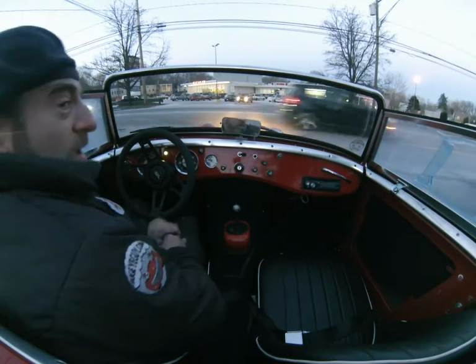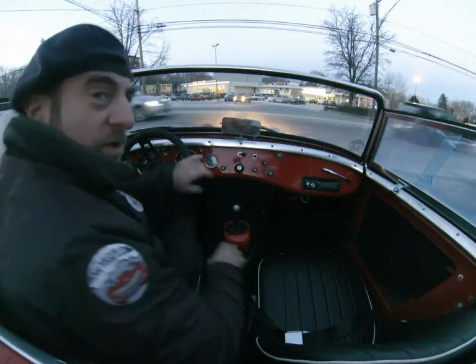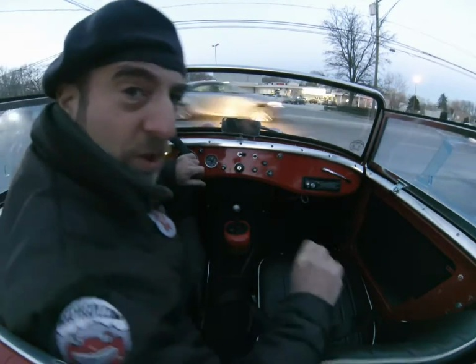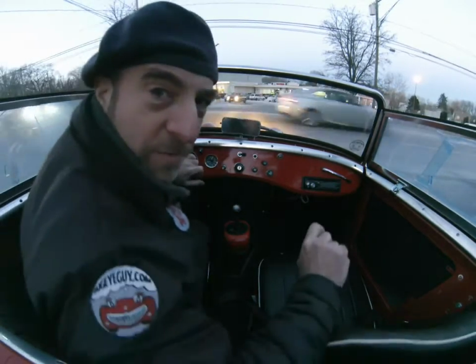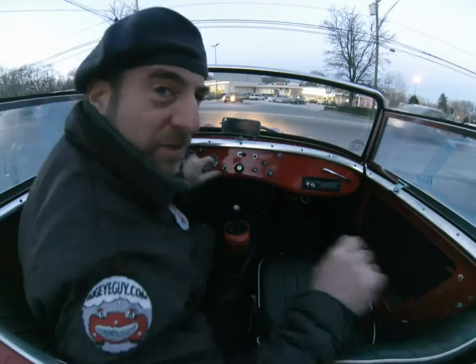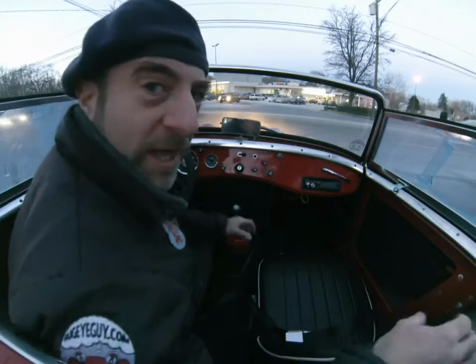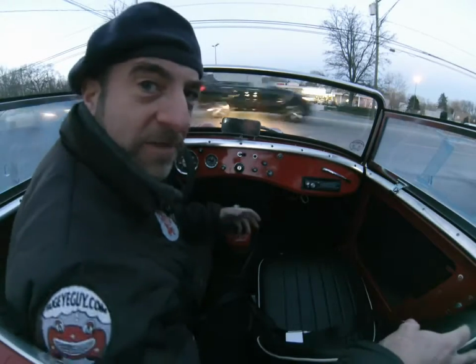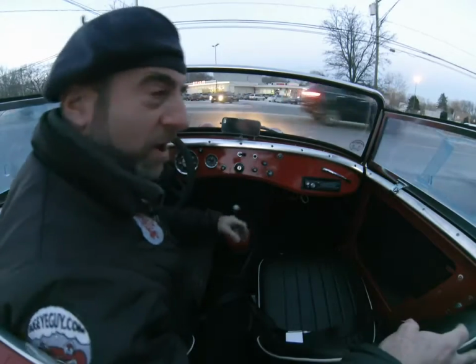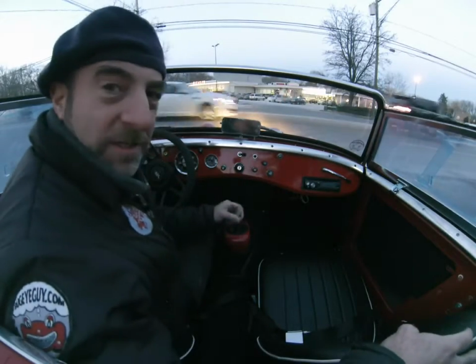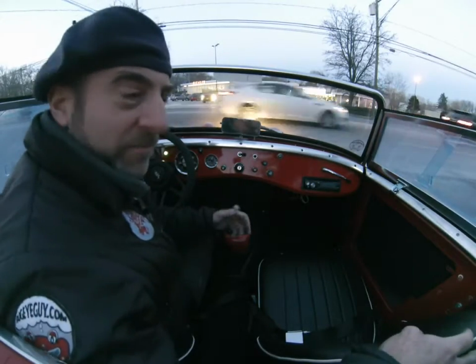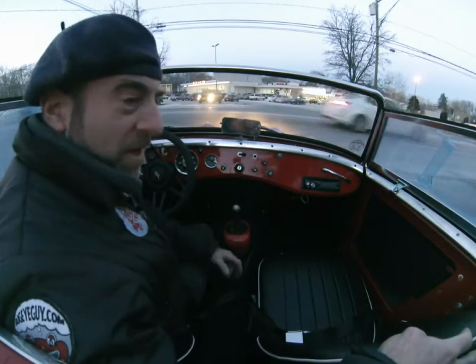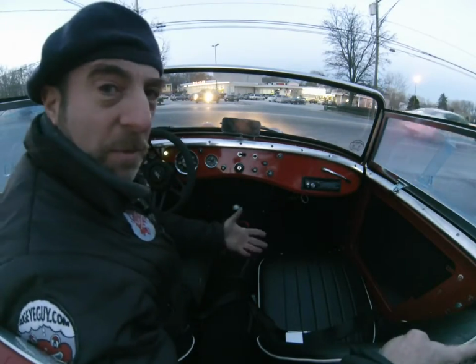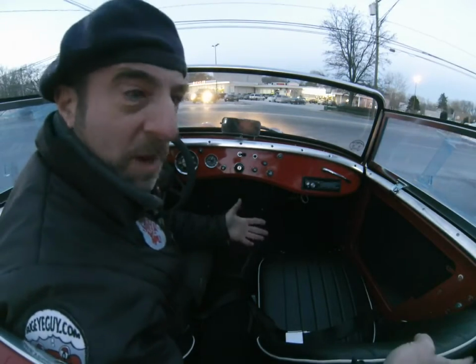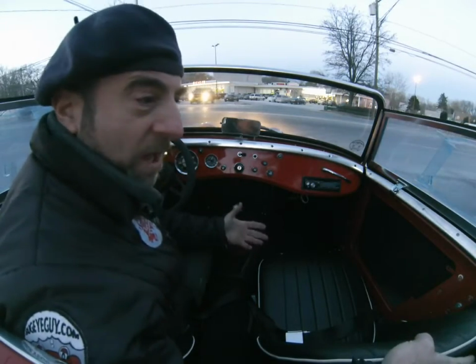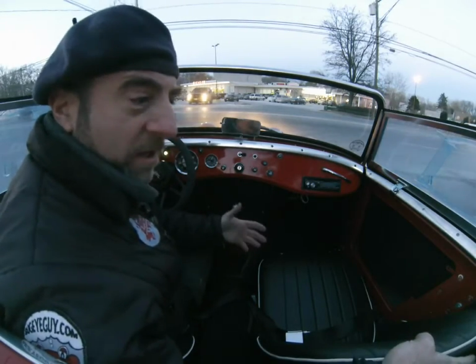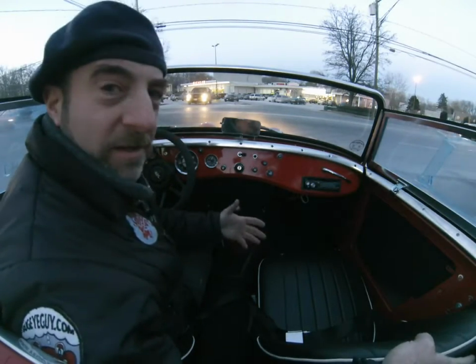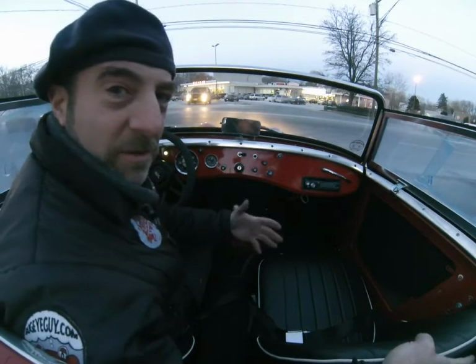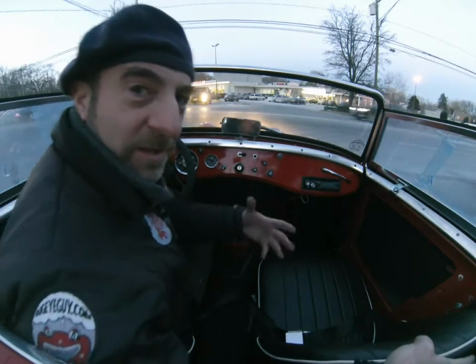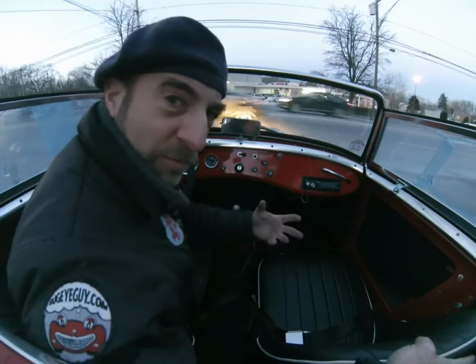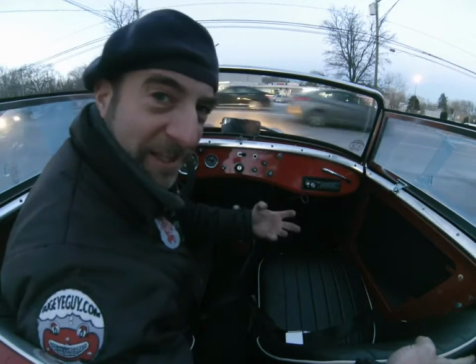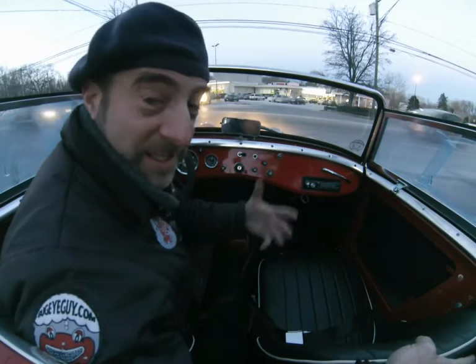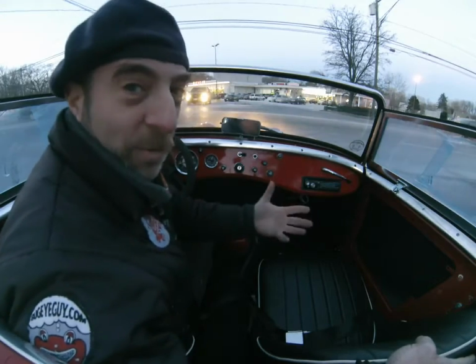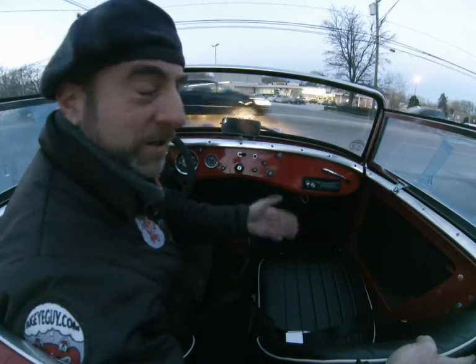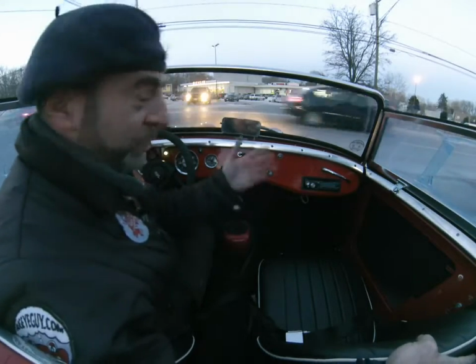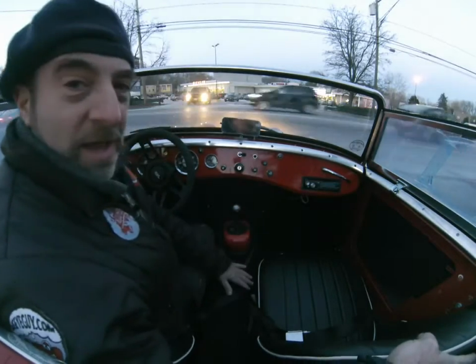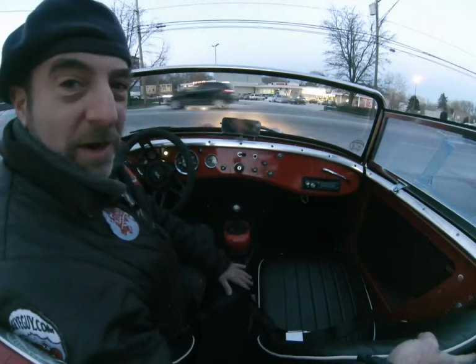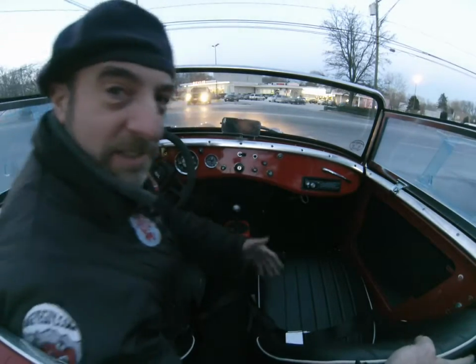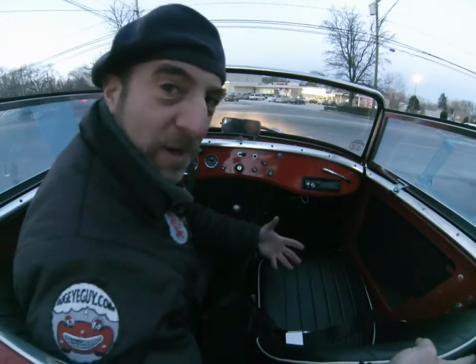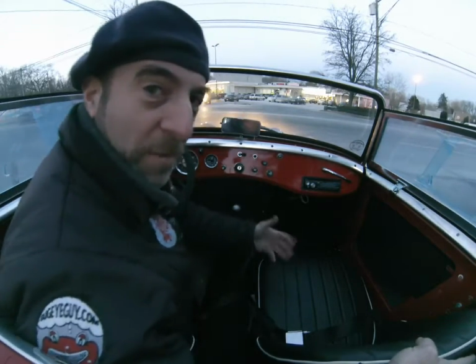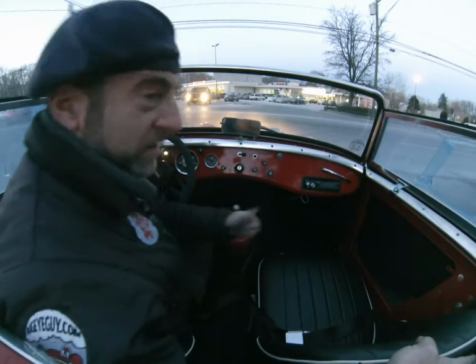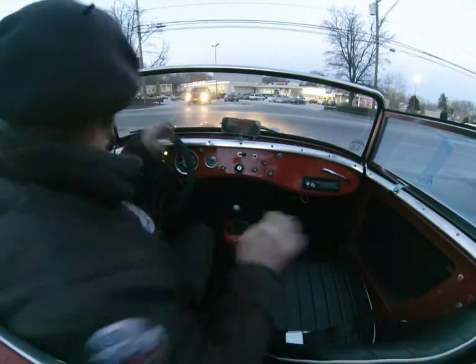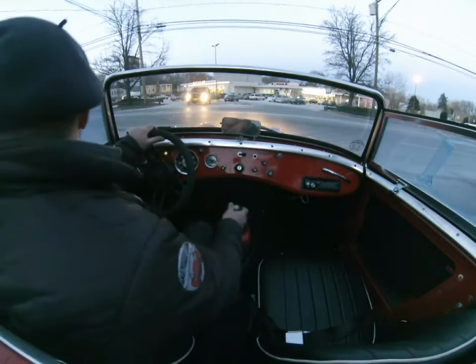We do a huge amount of sorting out of these cars. People buy them online and the reality is they need work. Here it is — it's been here for a month and now it's ready to go.